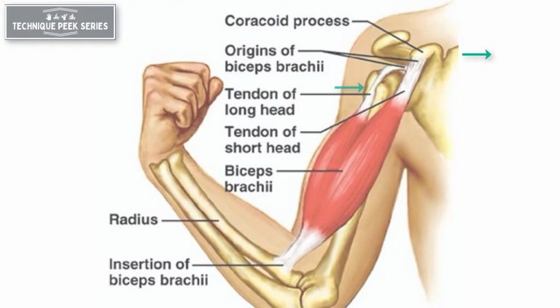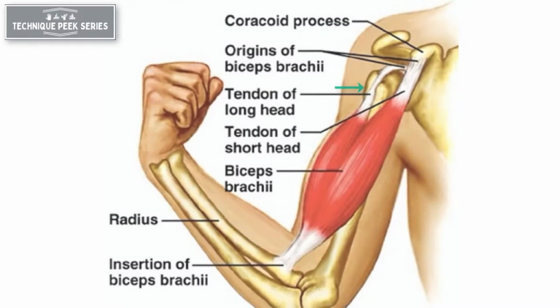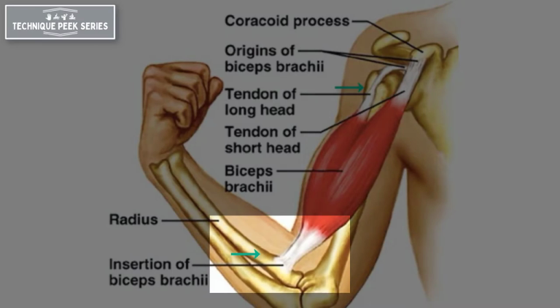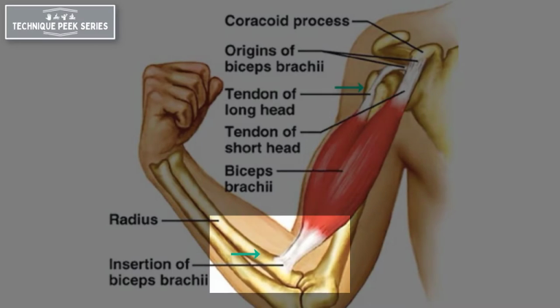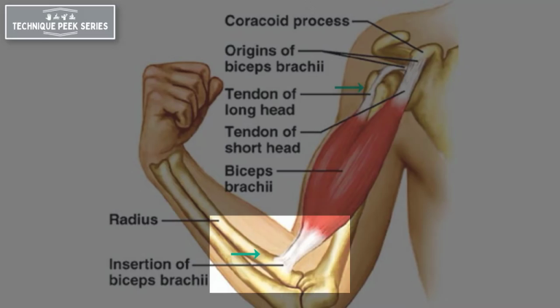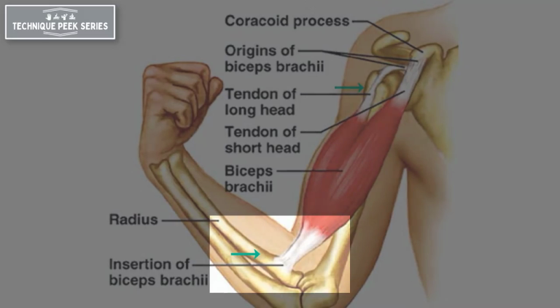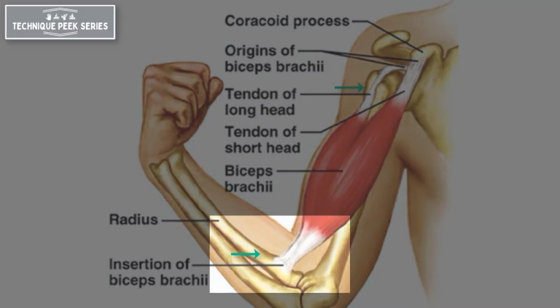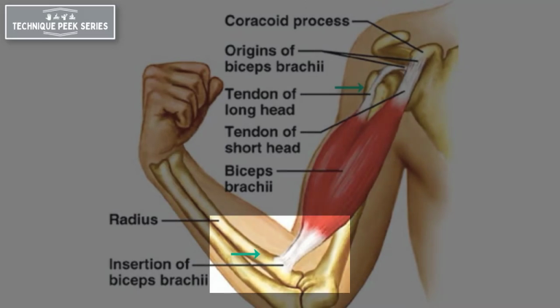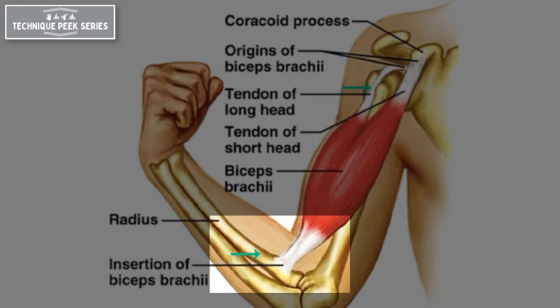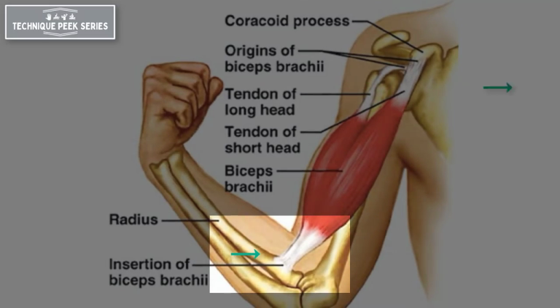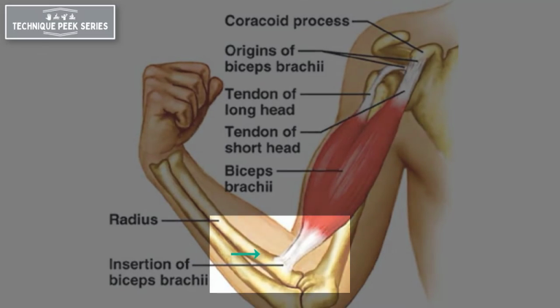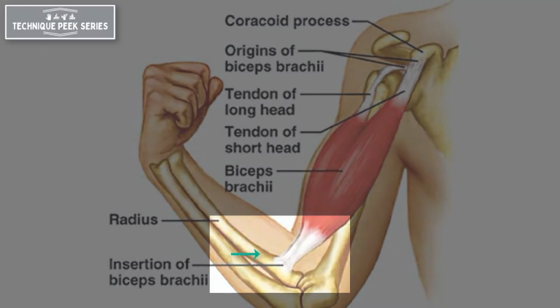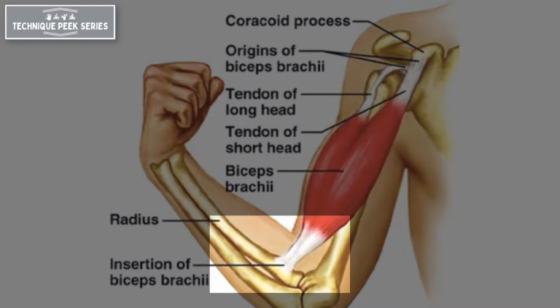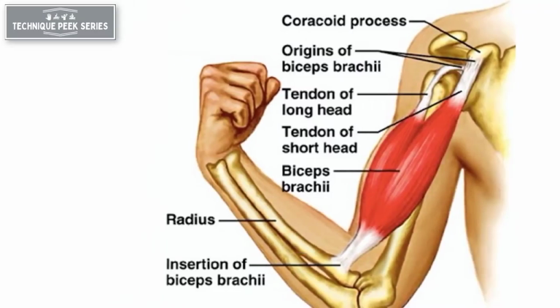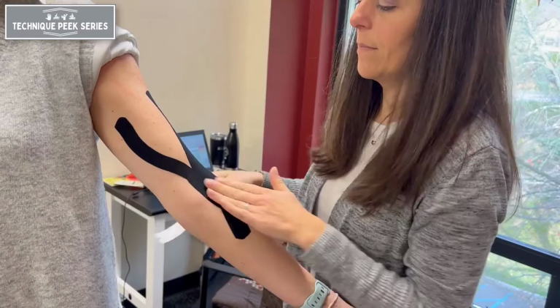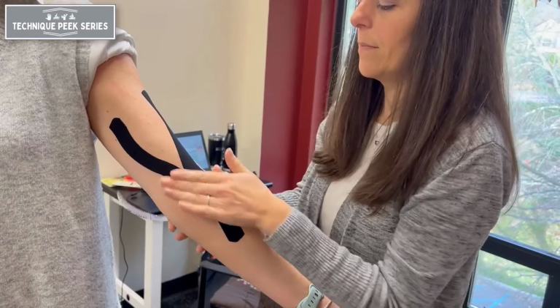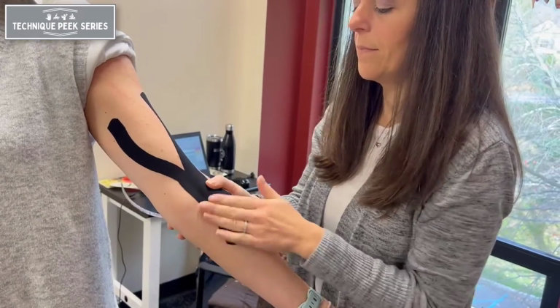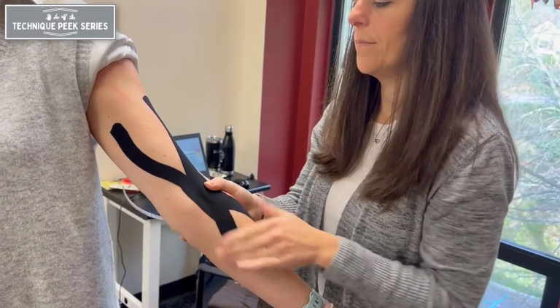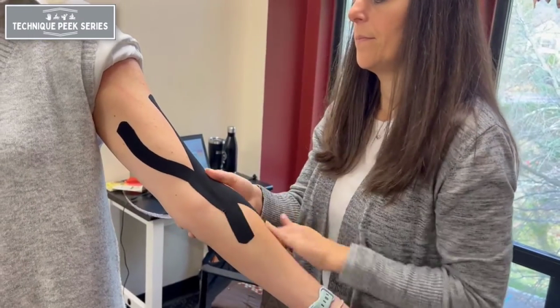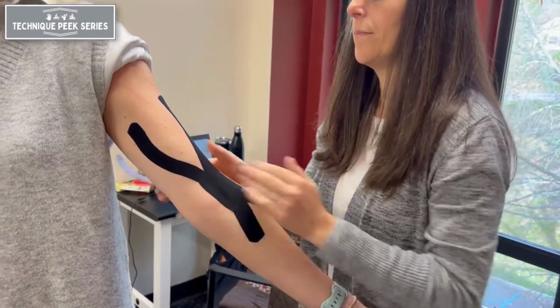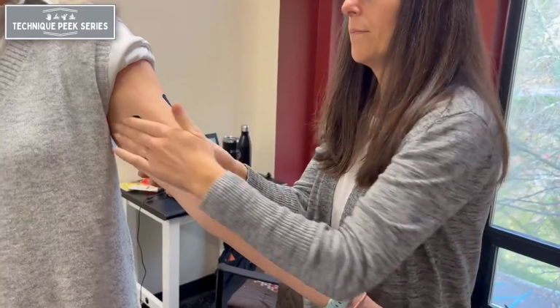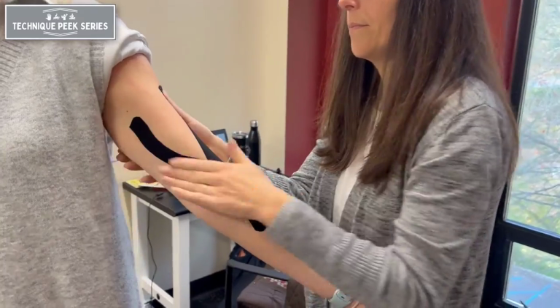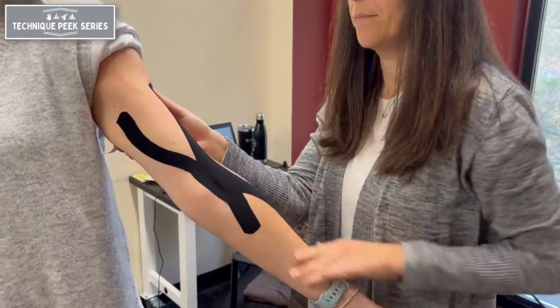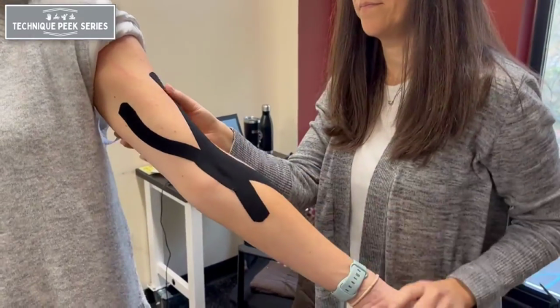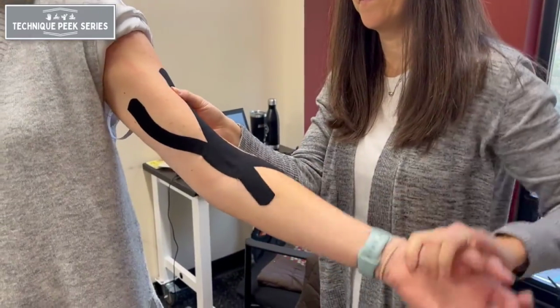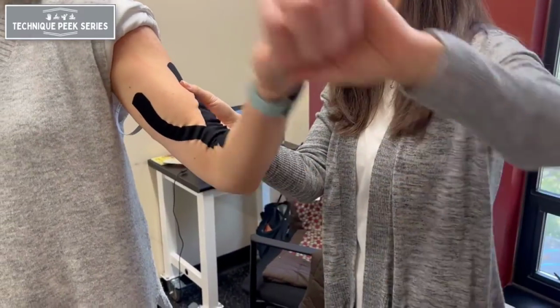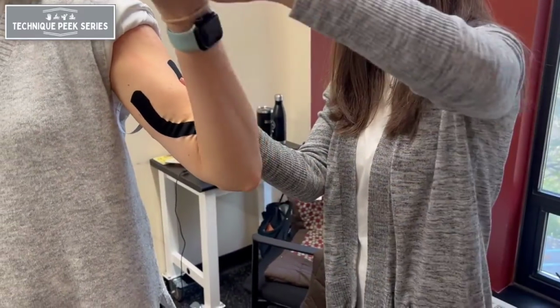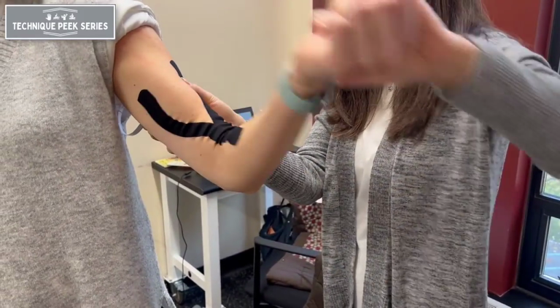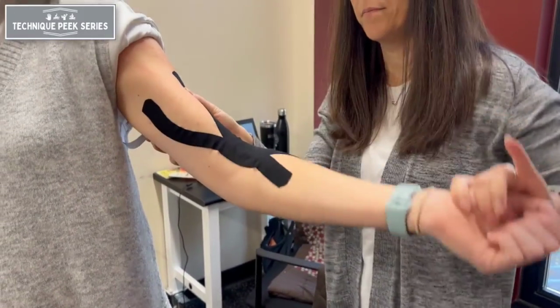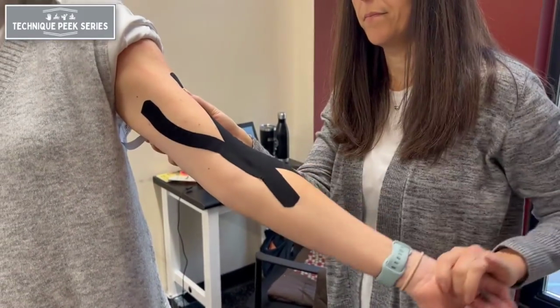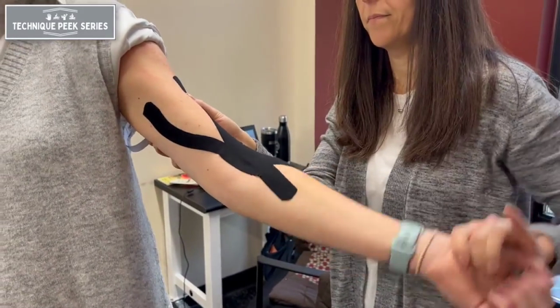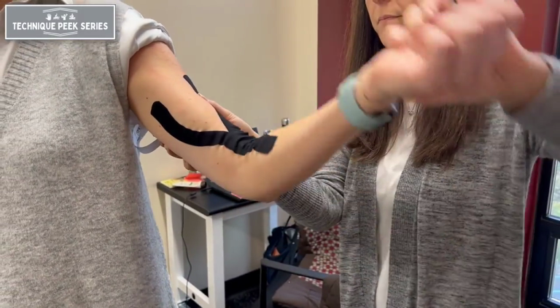The tendon attaches to the bicipital tuberosity of the radius at its insertion. The biceps tendon is a strong supinator of the forearm and it also serves as a weak elbow flexor.